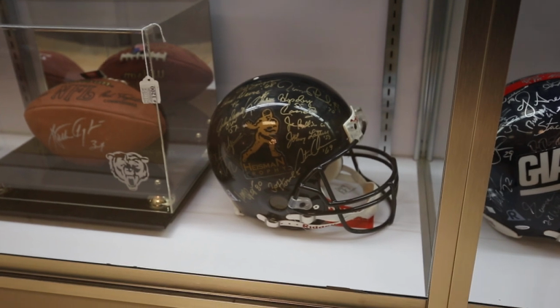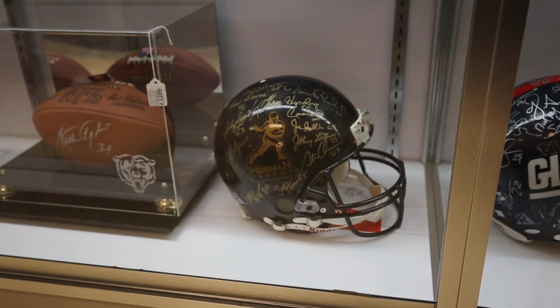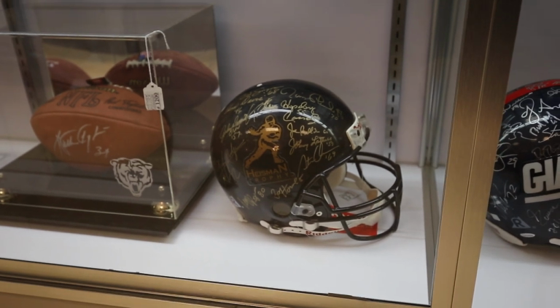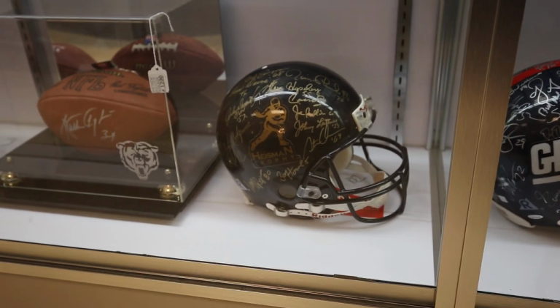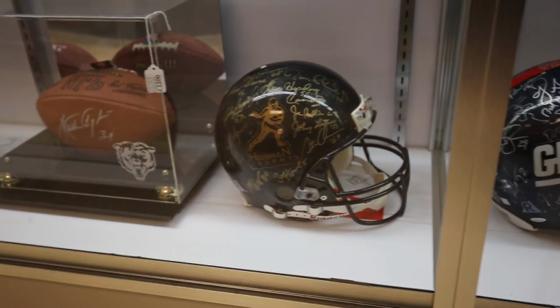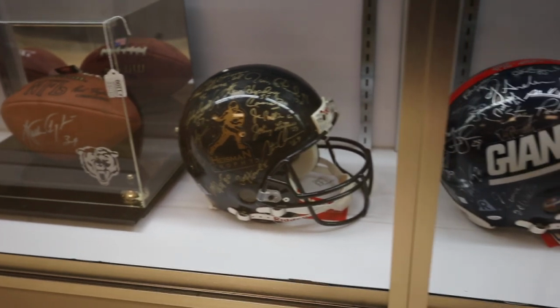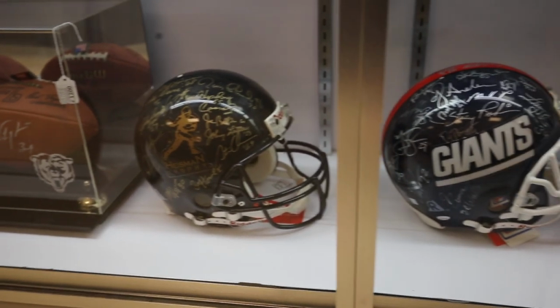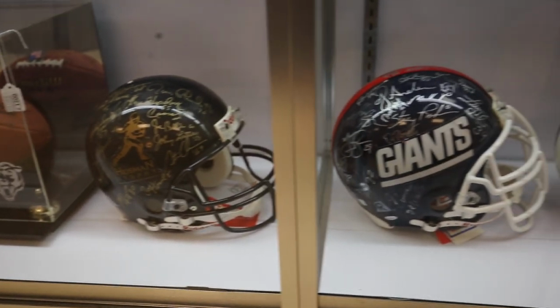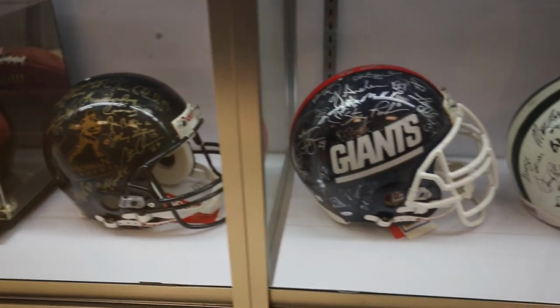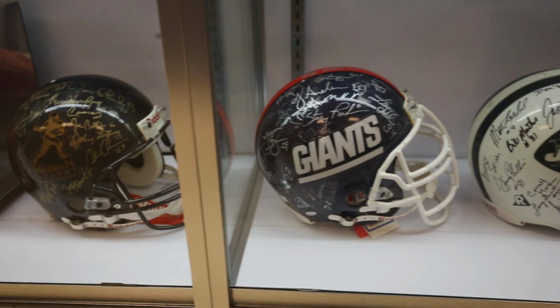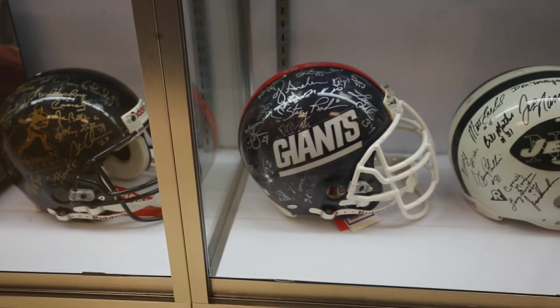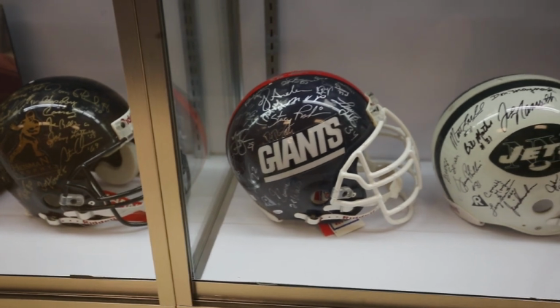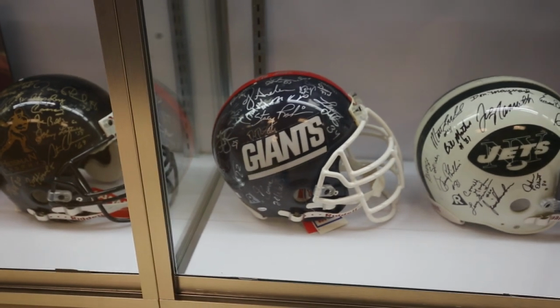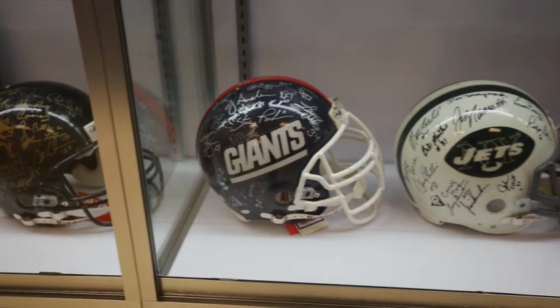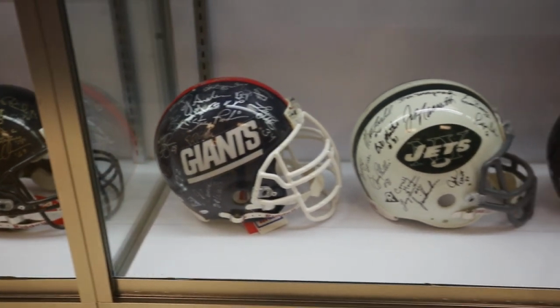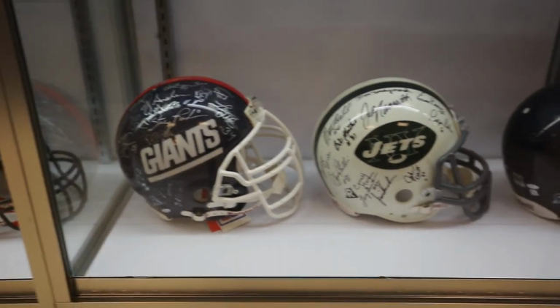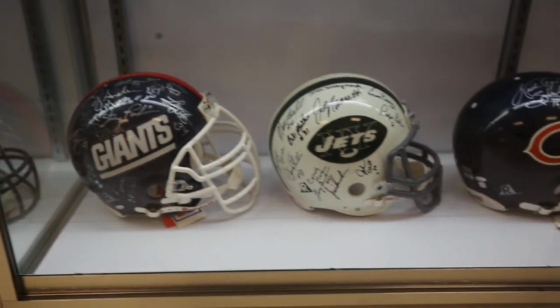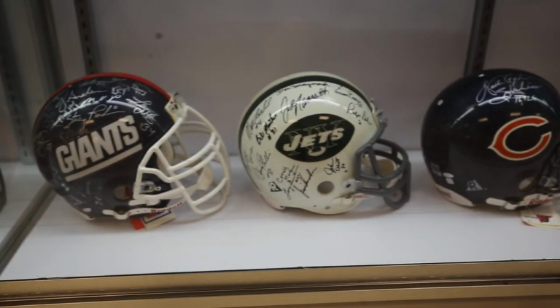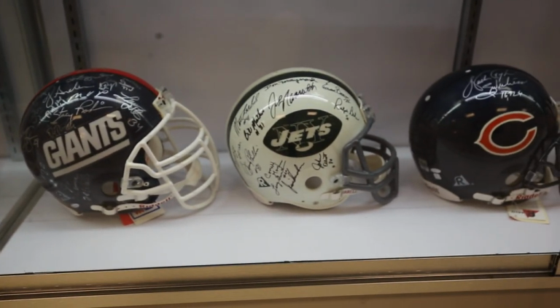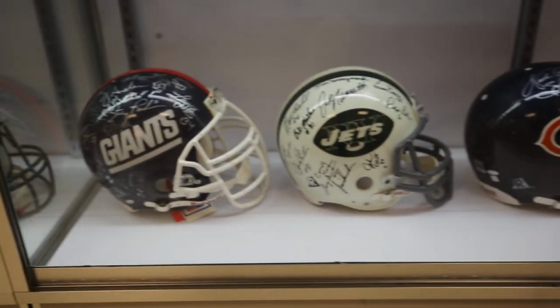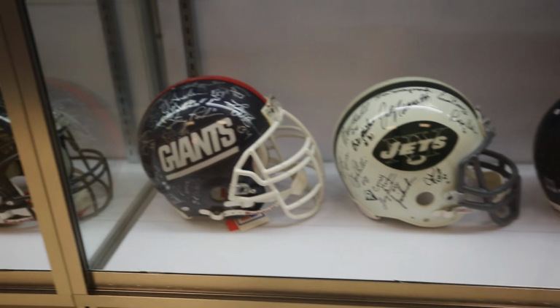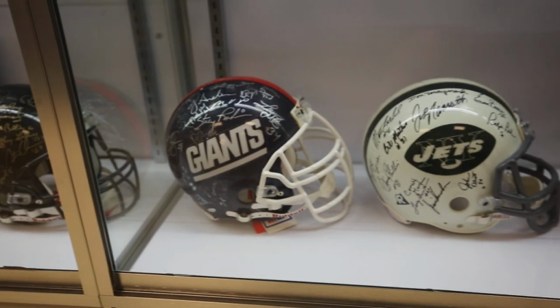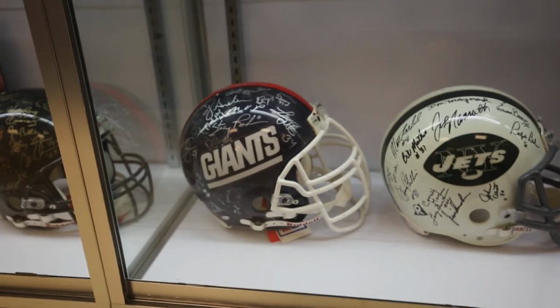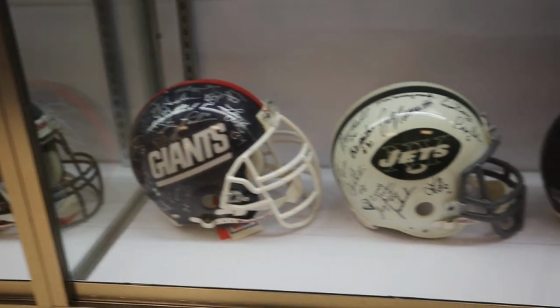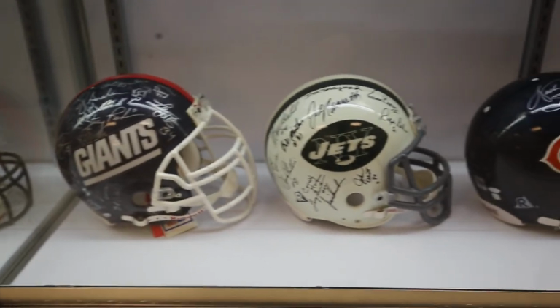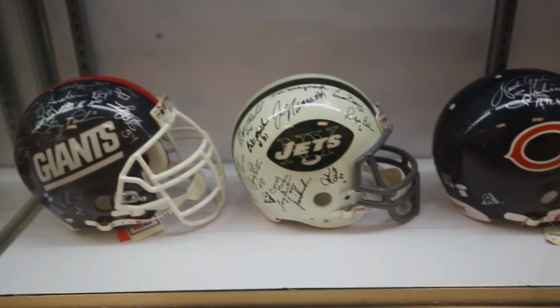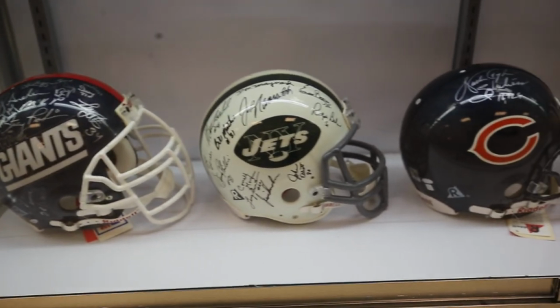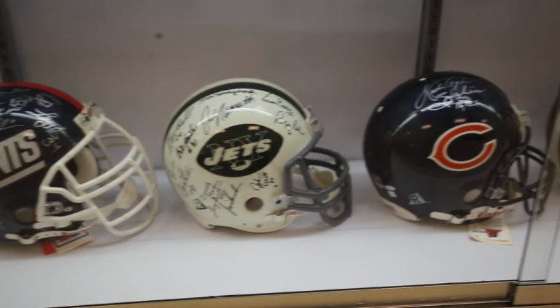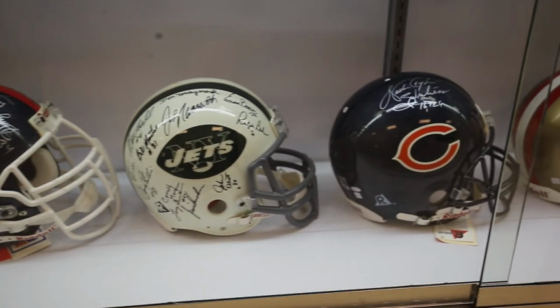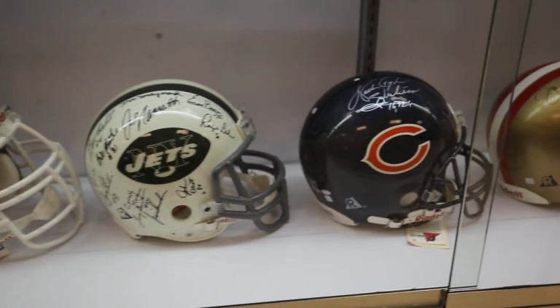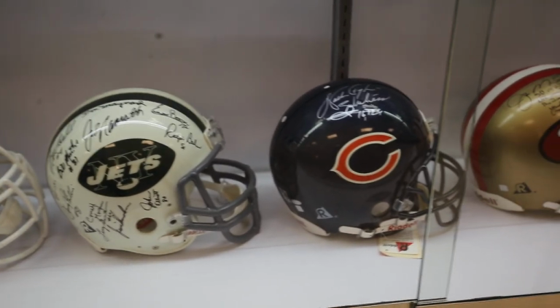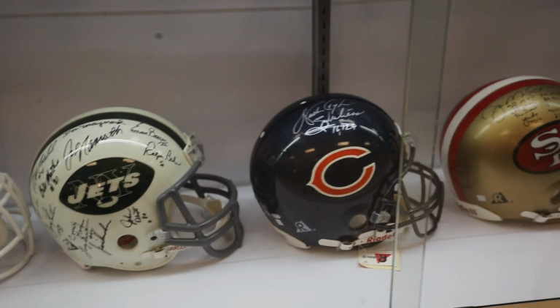Got a nice lineup of PSA certified helmets here, including the Heisman Trophy winners. I've got a New York Giants signed team helmet right there, and the 1969 Jets team helmet with Joe Namath in the sweet spot.